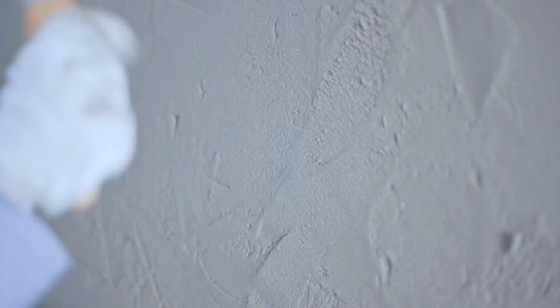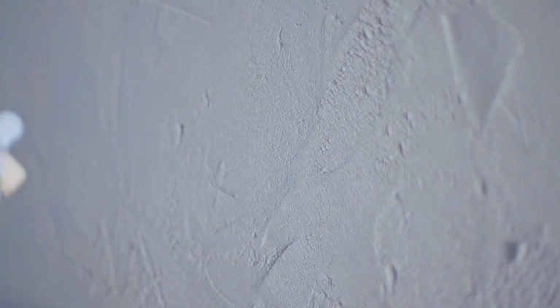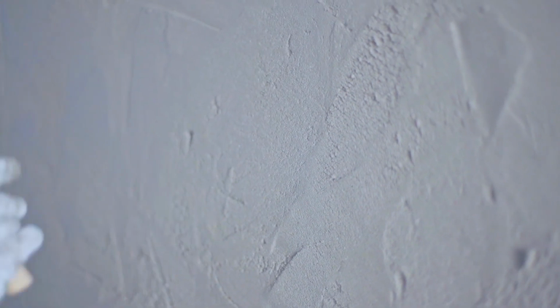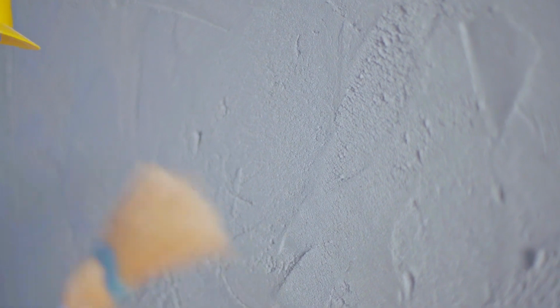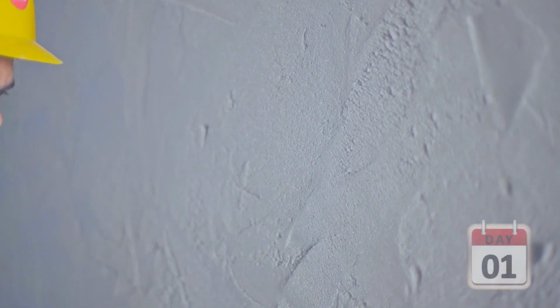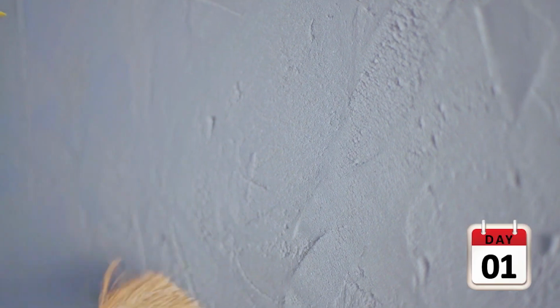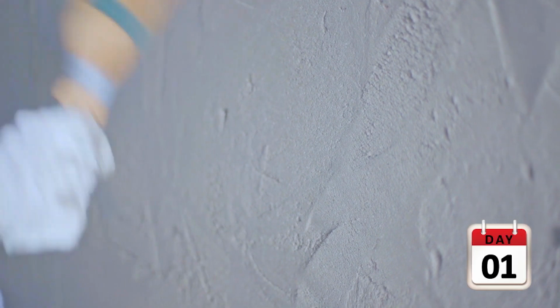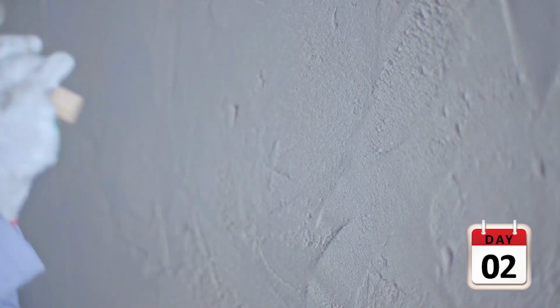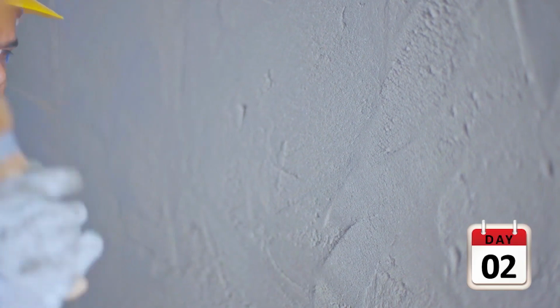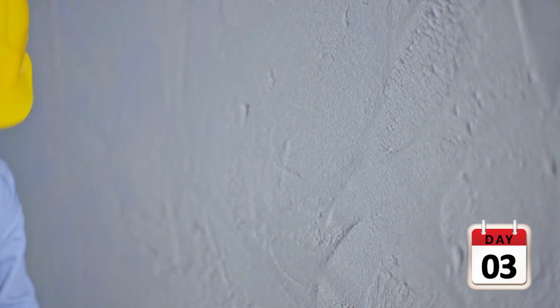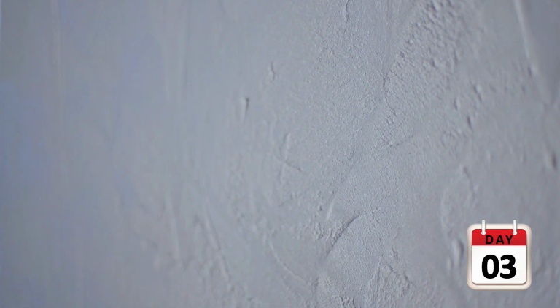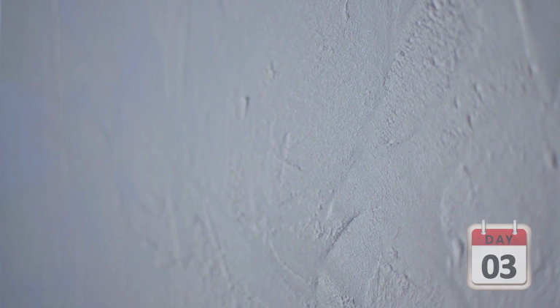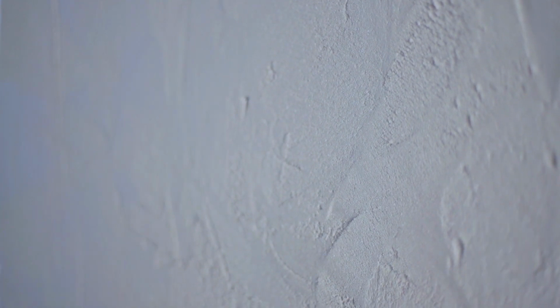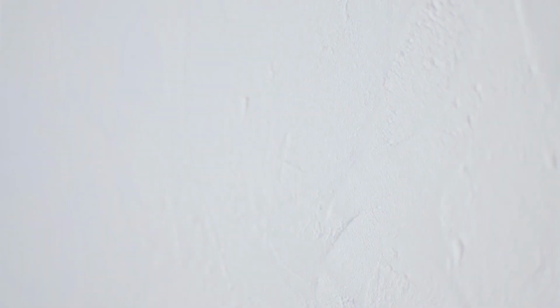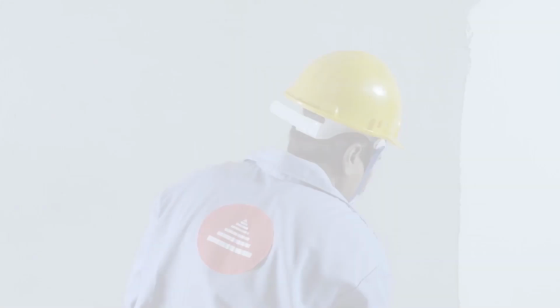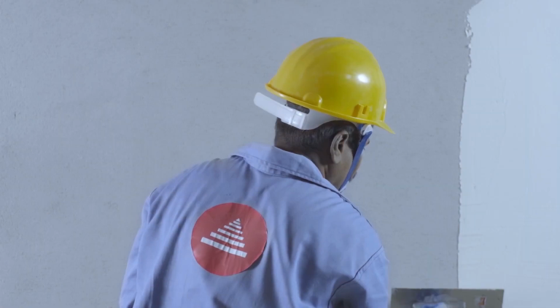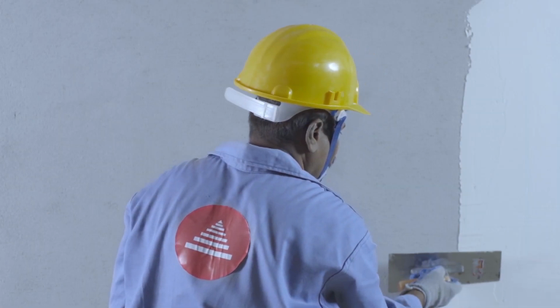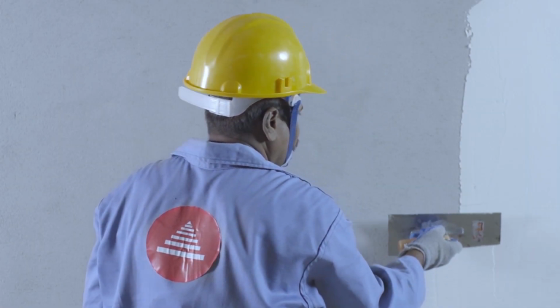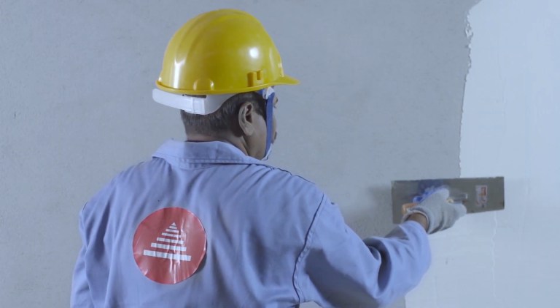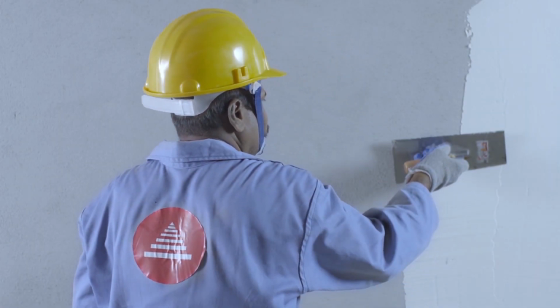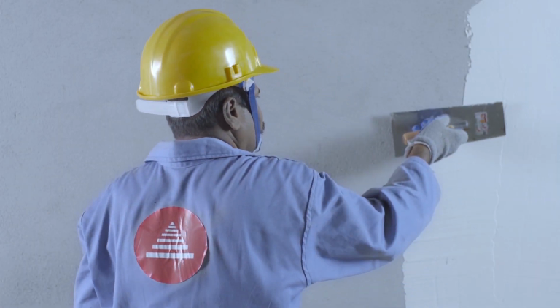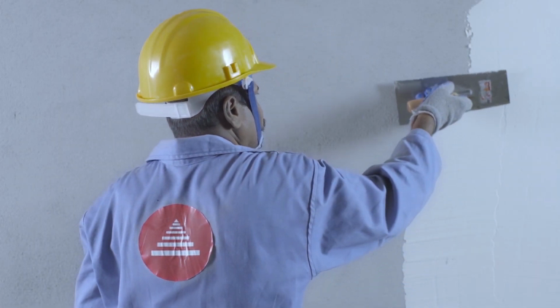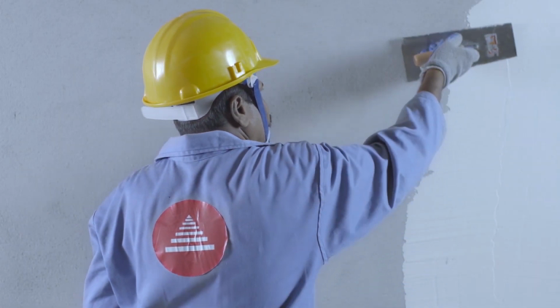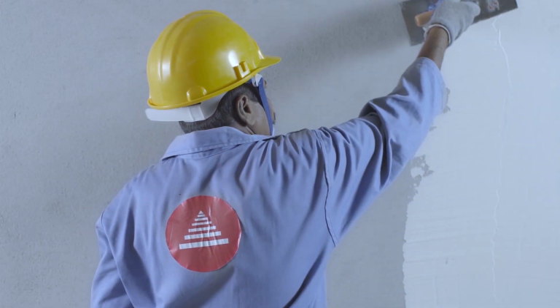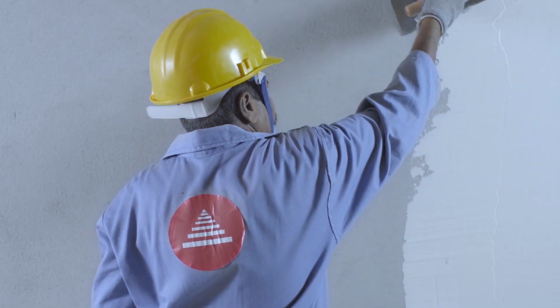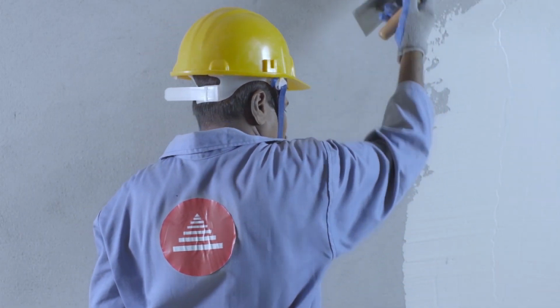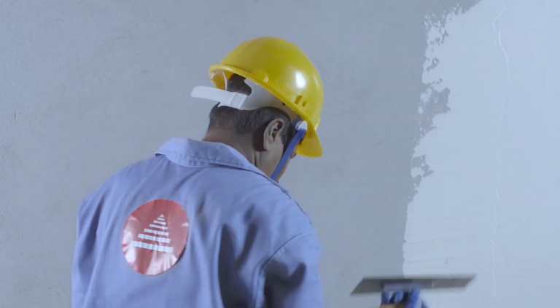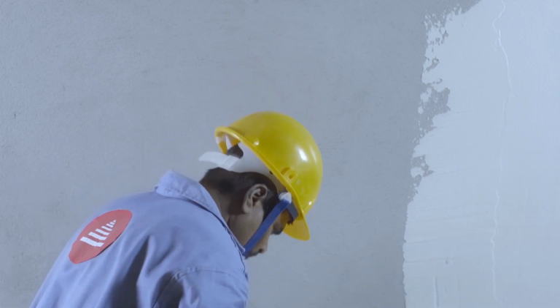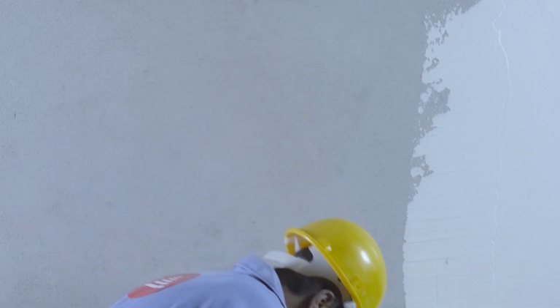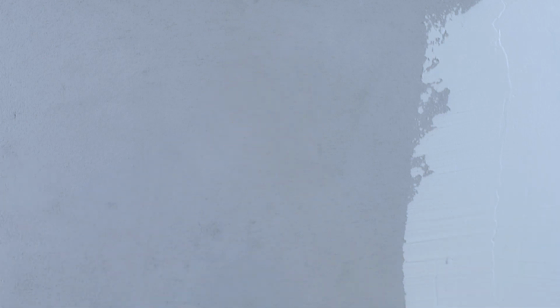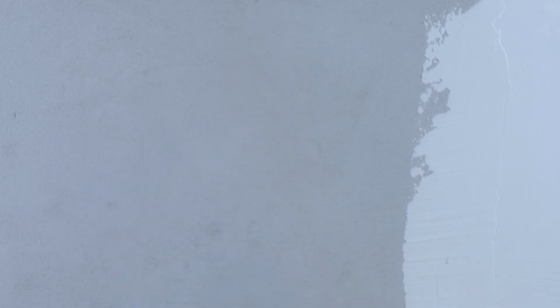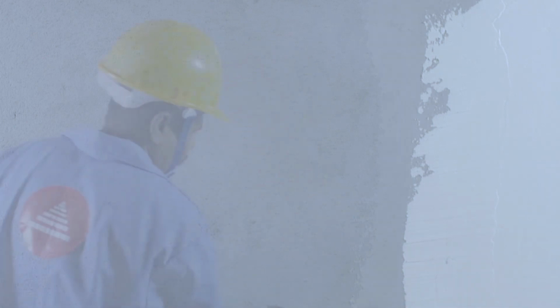After 24 hours, saturate the plaster with water for 3 days. After 10 days to 2 weeks, you've got that smooth plastered finish that's ready to skim coat or putty.